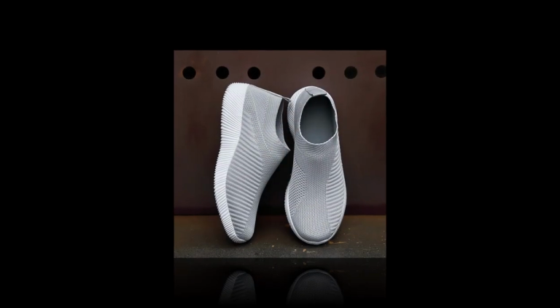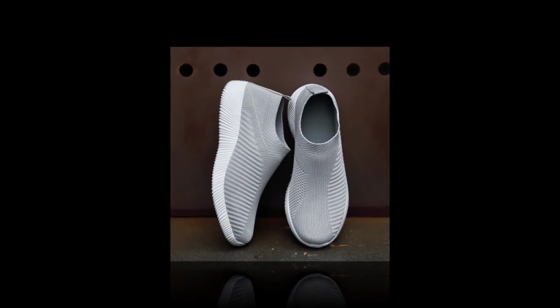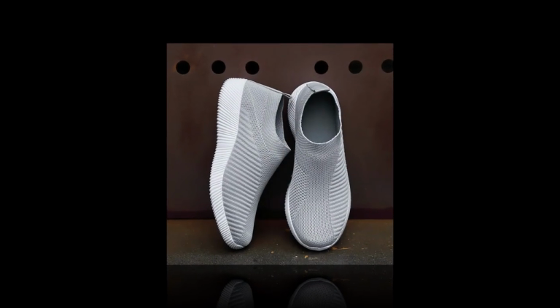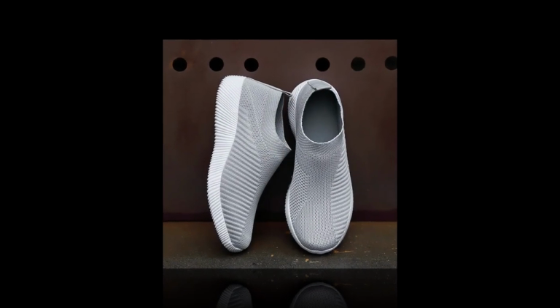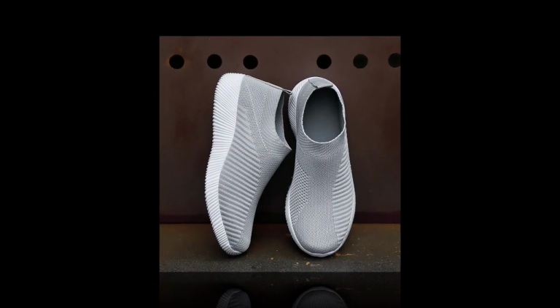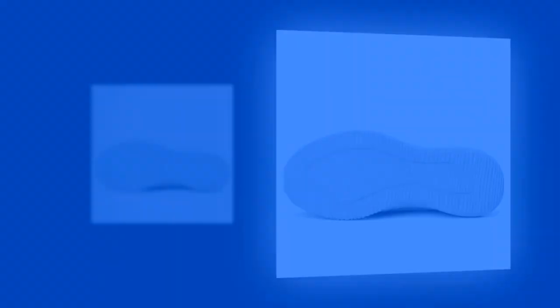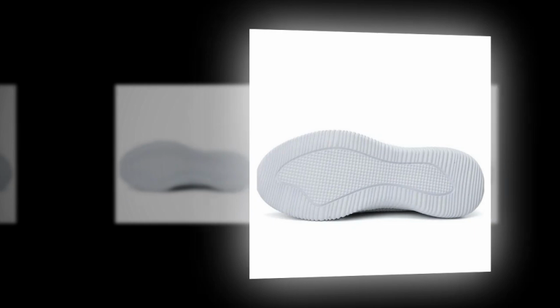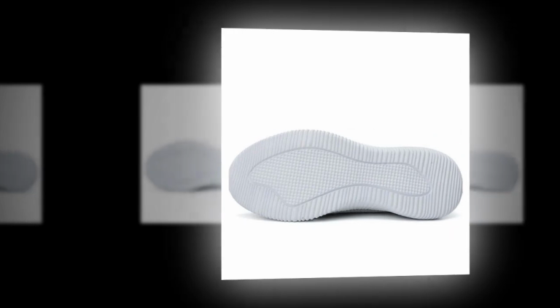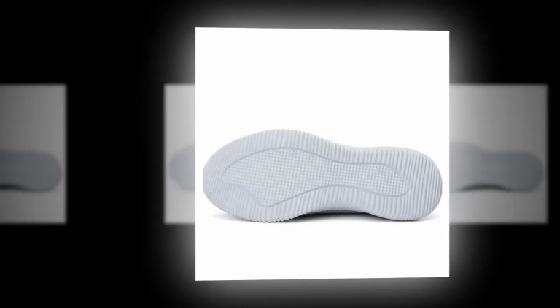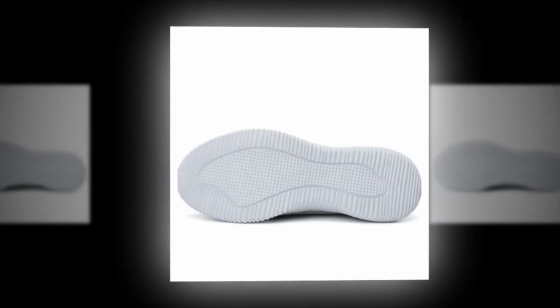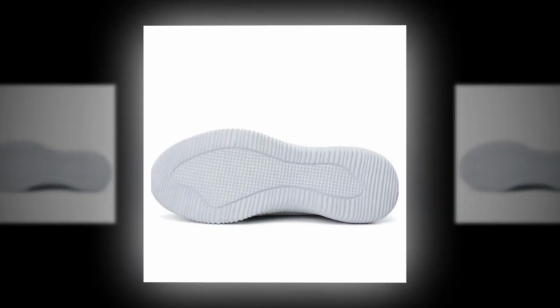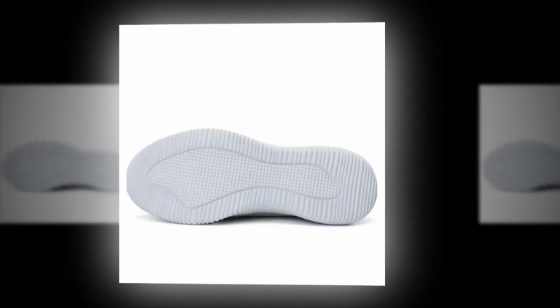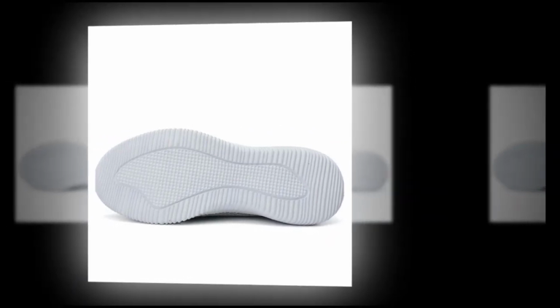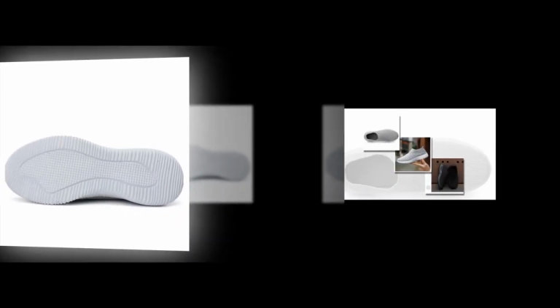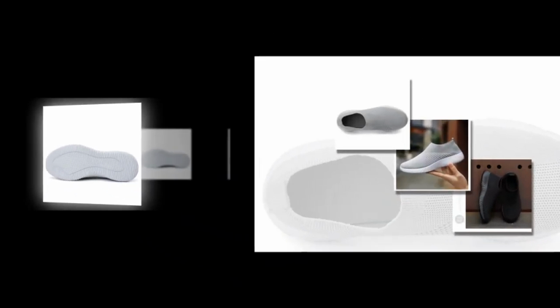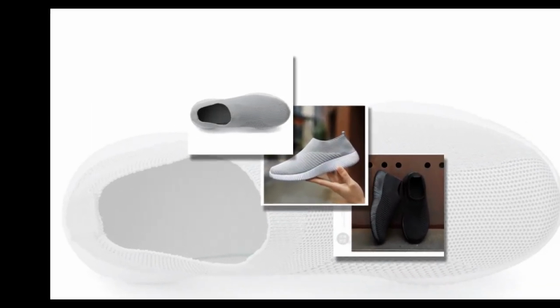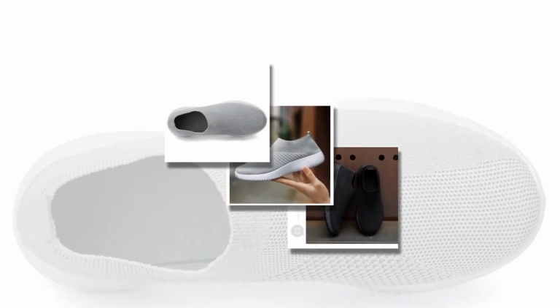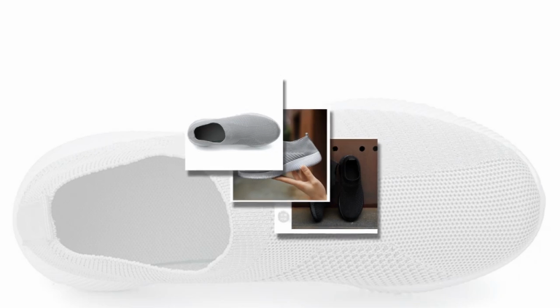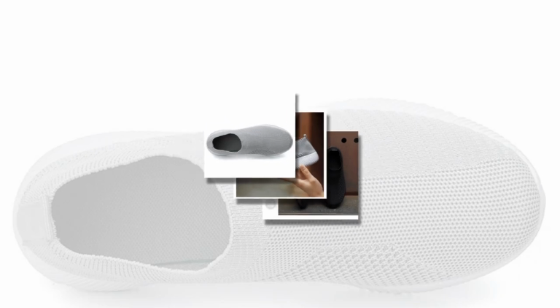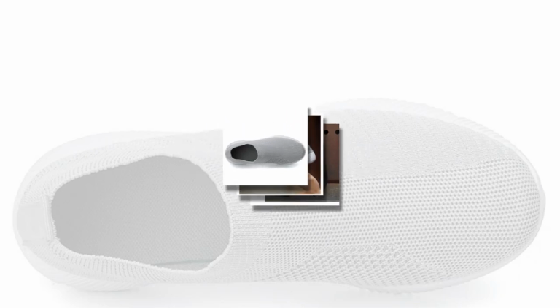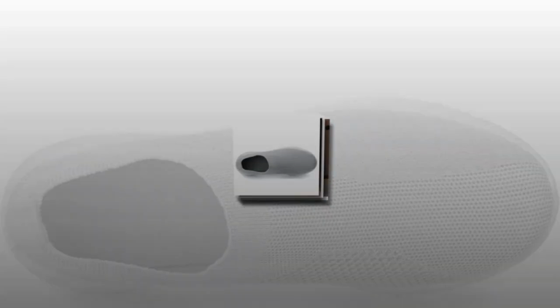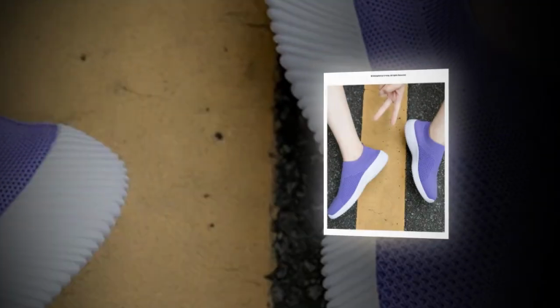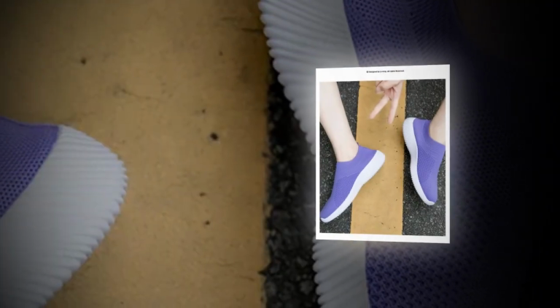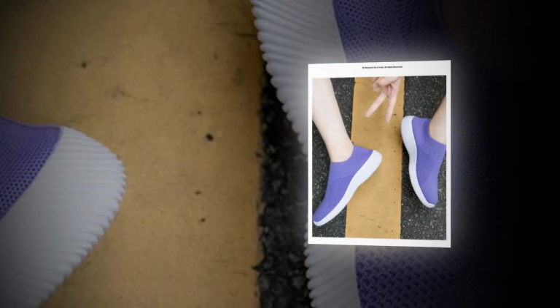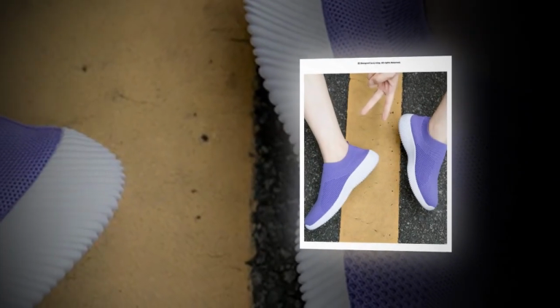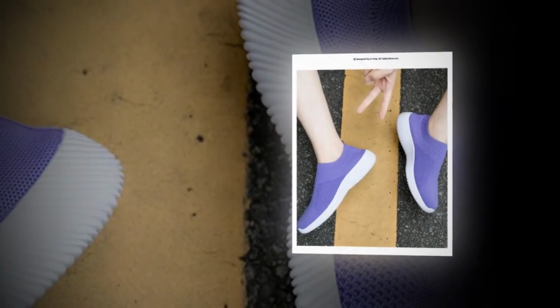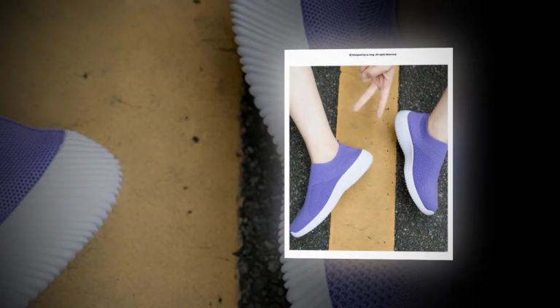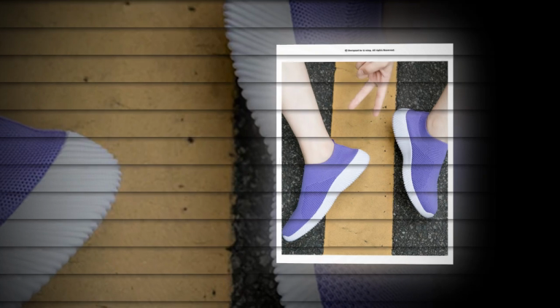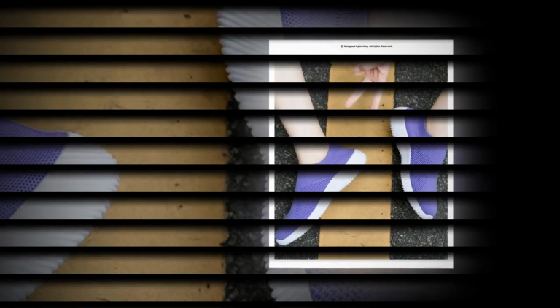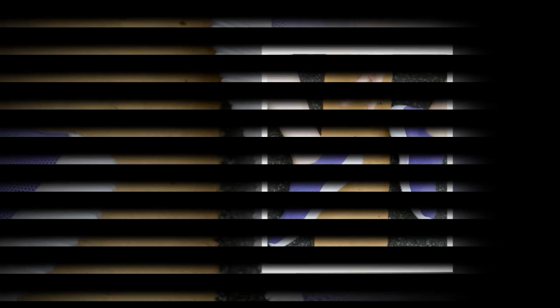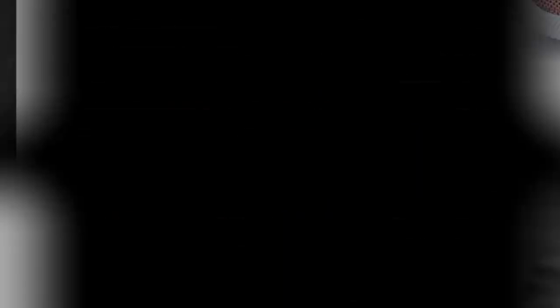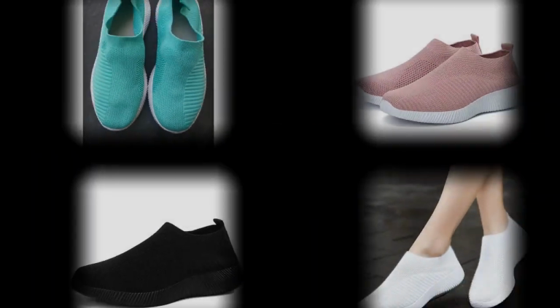Another great thing about these shoes is that they come brand new and beautifully packaged. It's always a joy to unbox them and see how well made they are. The seller also offers a 30-day return policy, so you can shop confidently knowing that if there's any issue, it will be resolved.